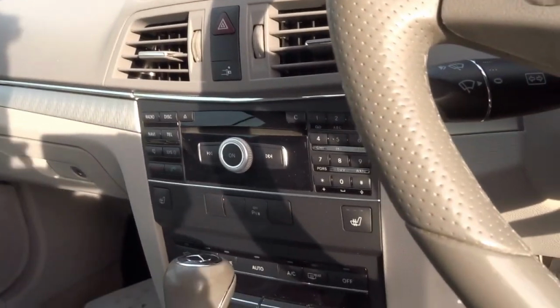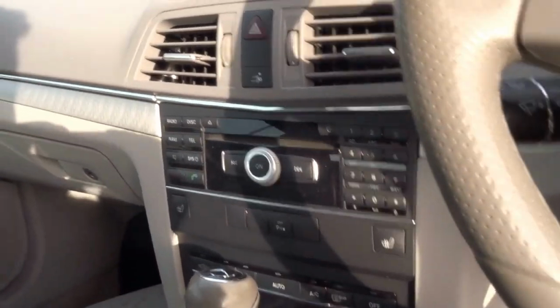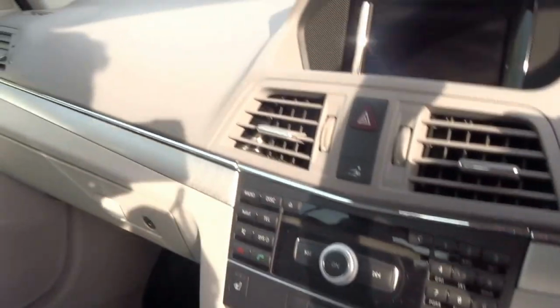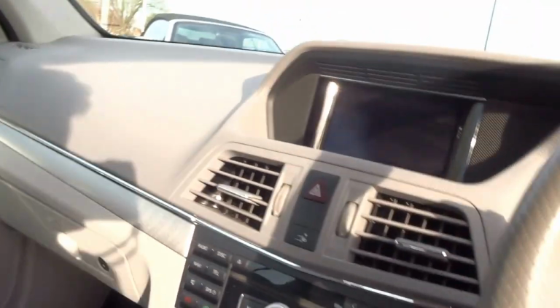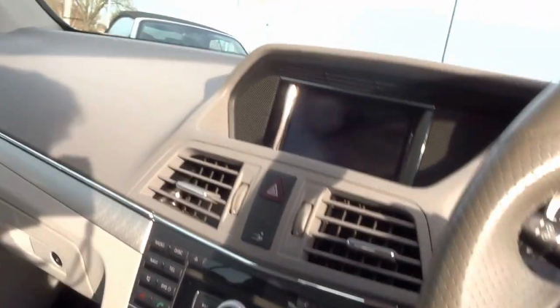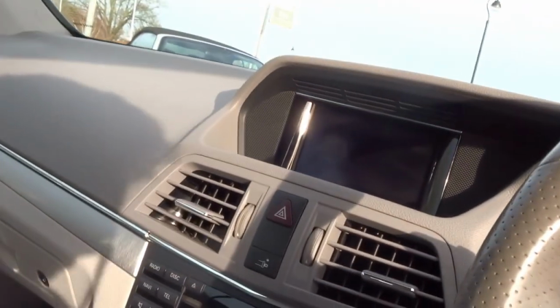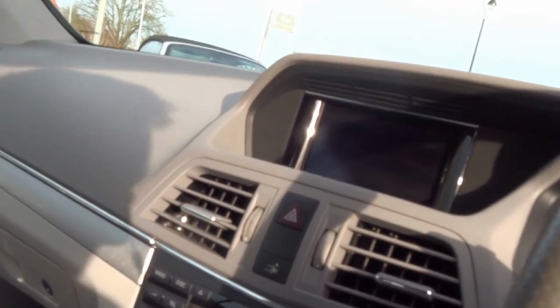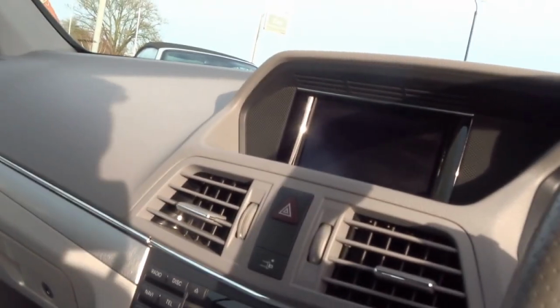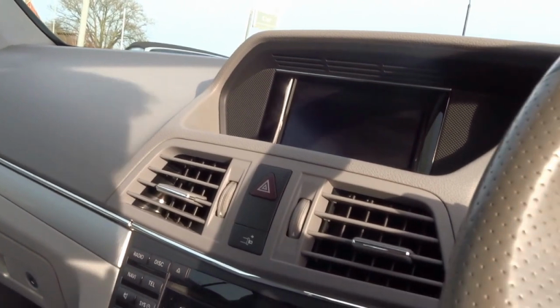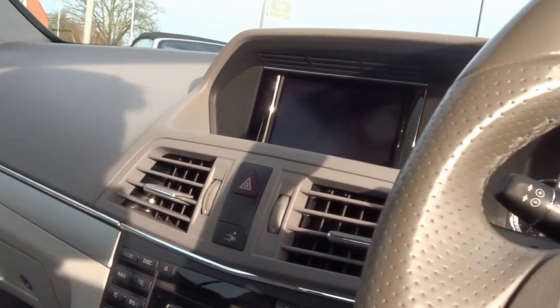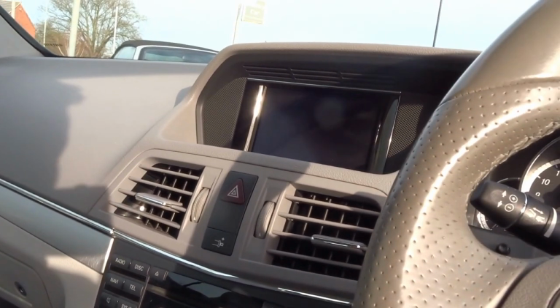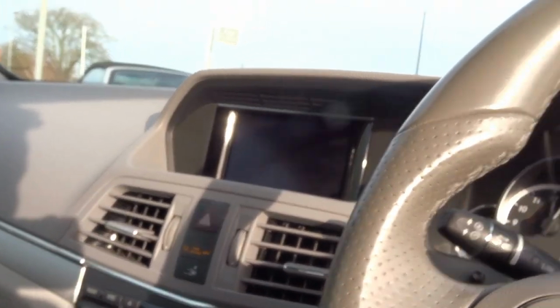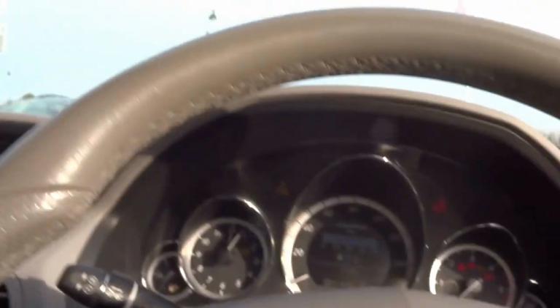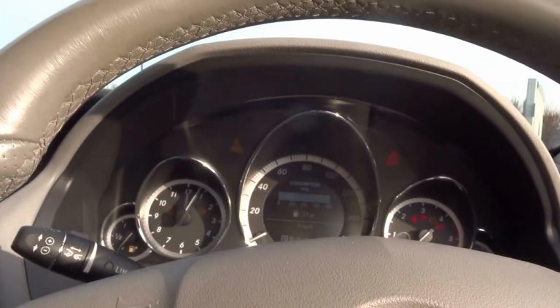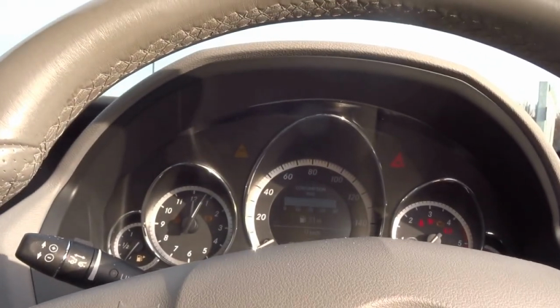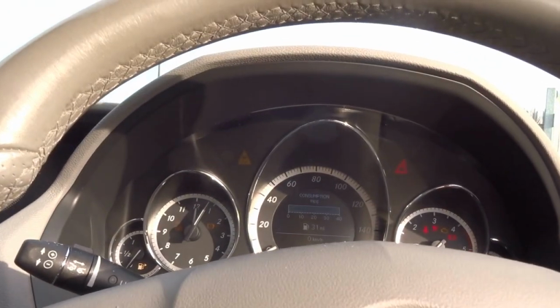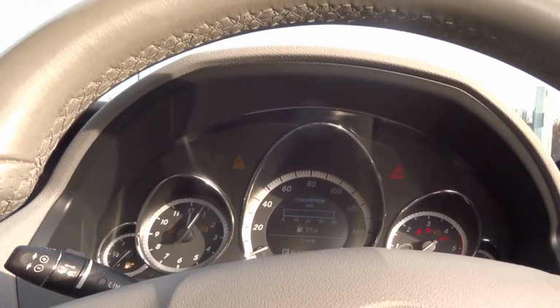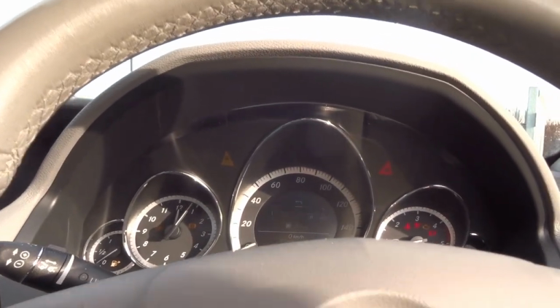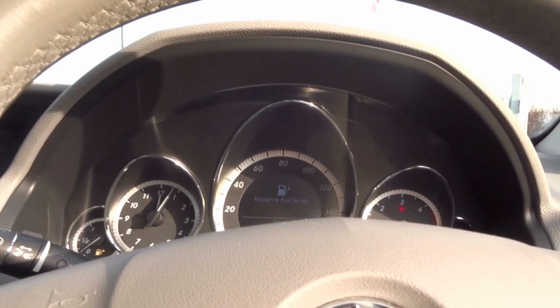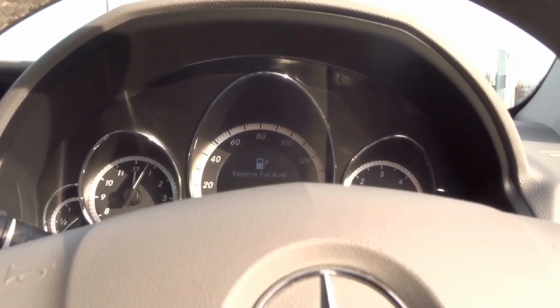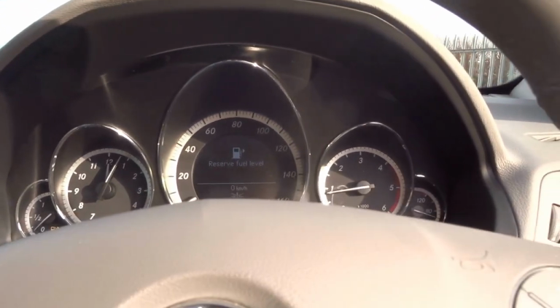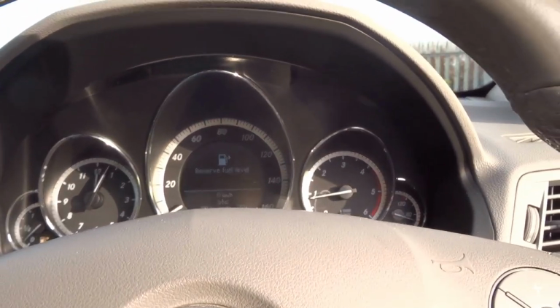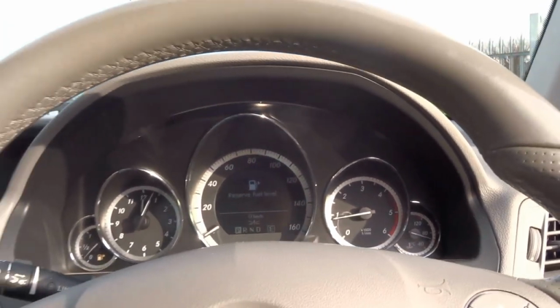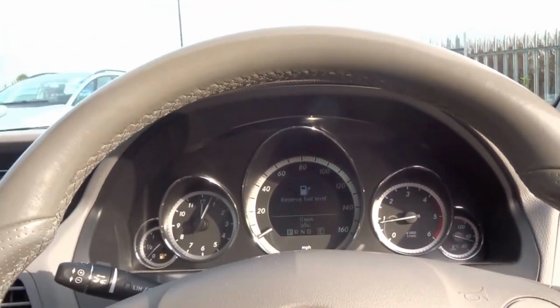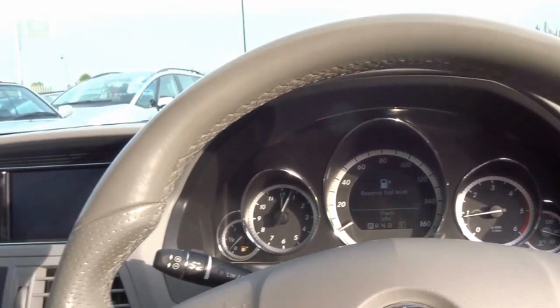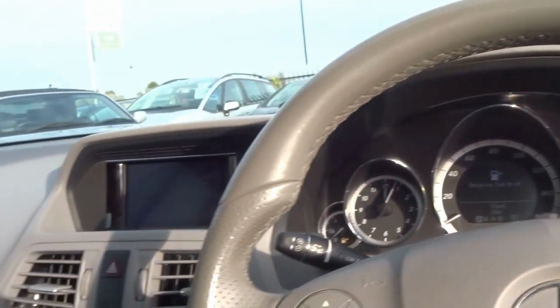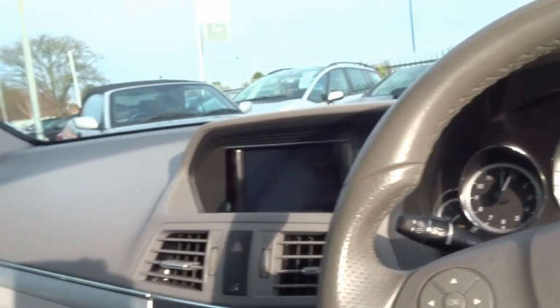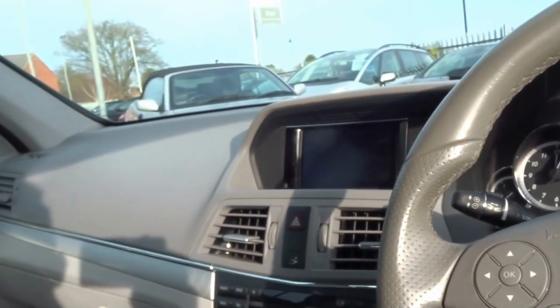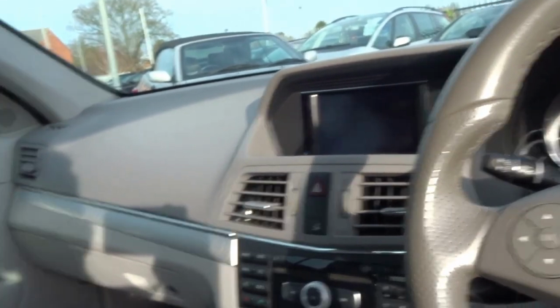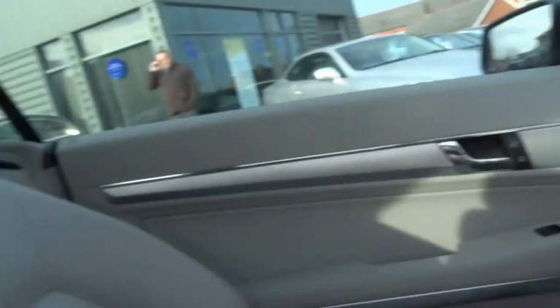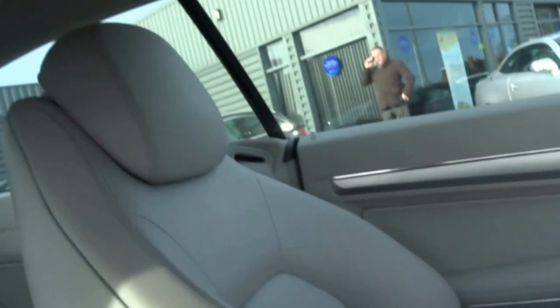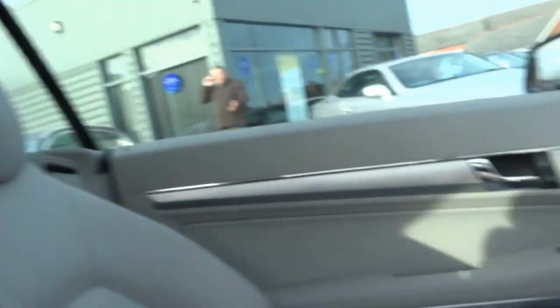I'll just start the engine. It's very smooth, very quiet. It's got pillar-less windows.